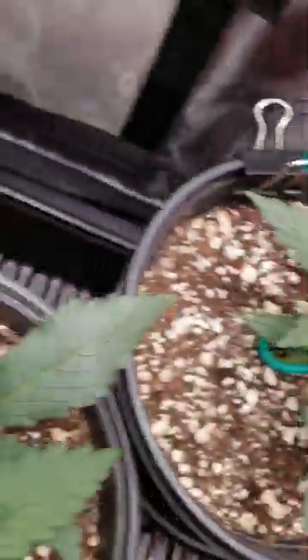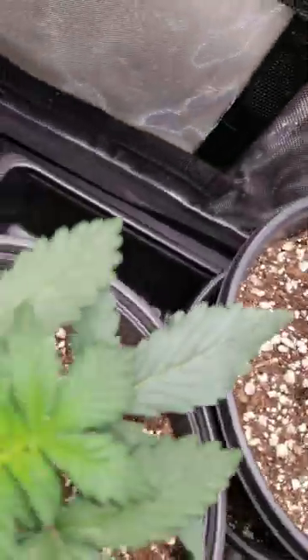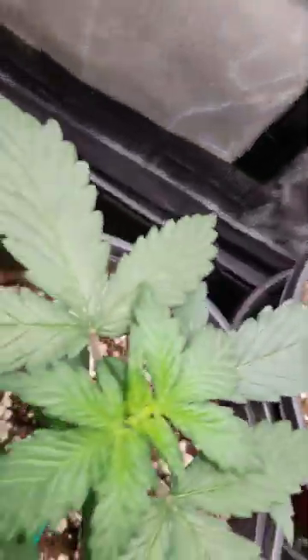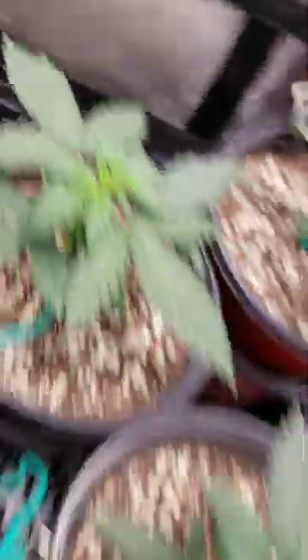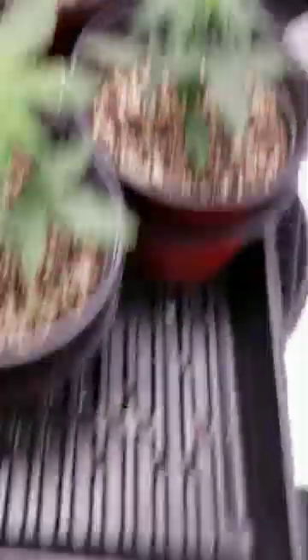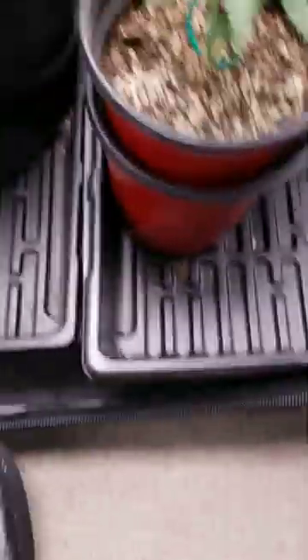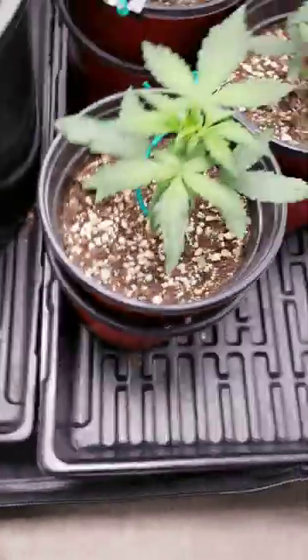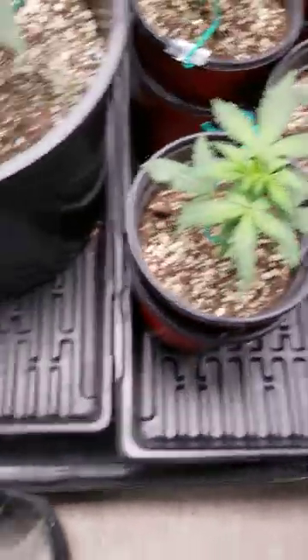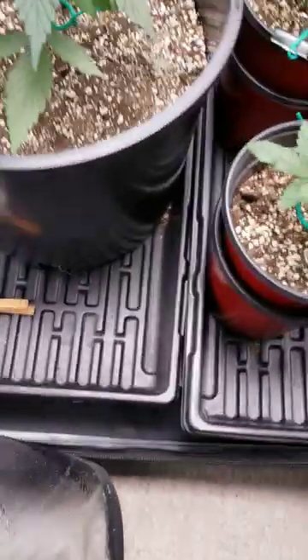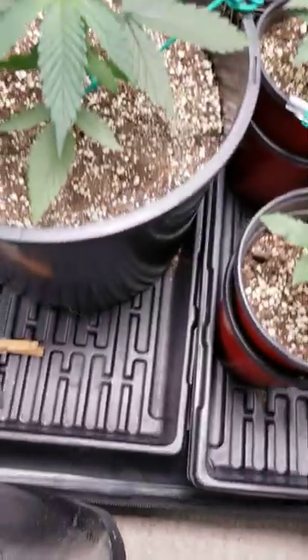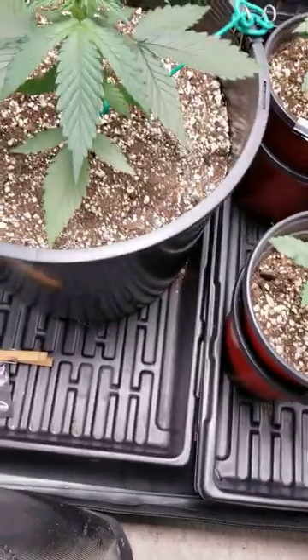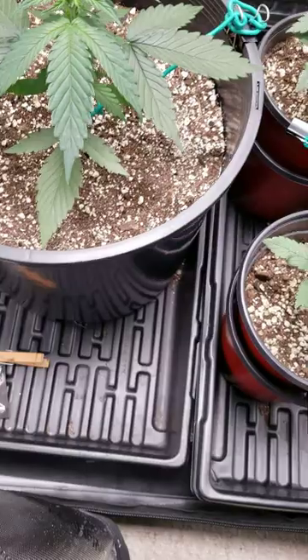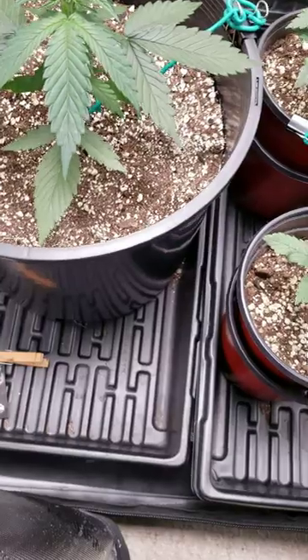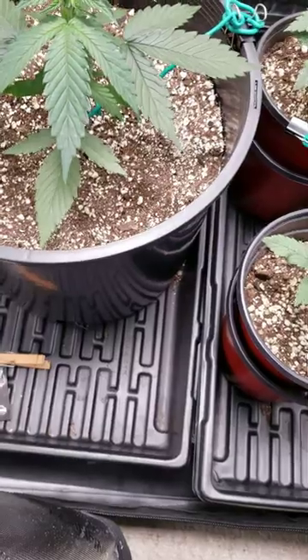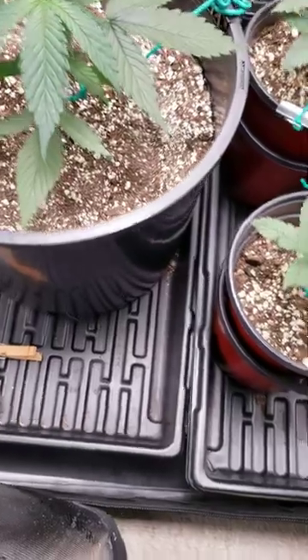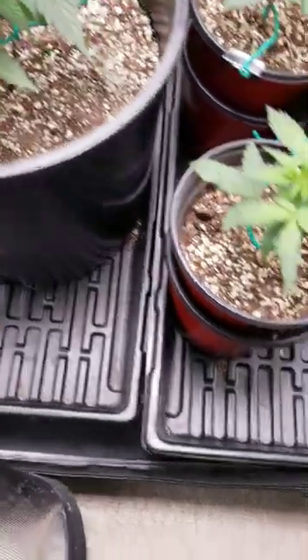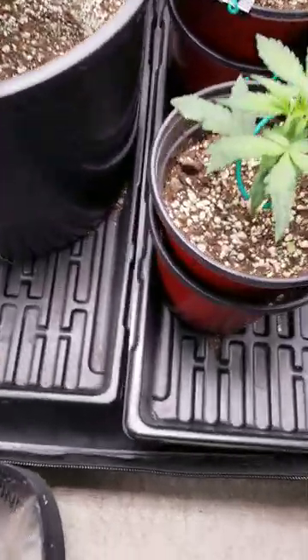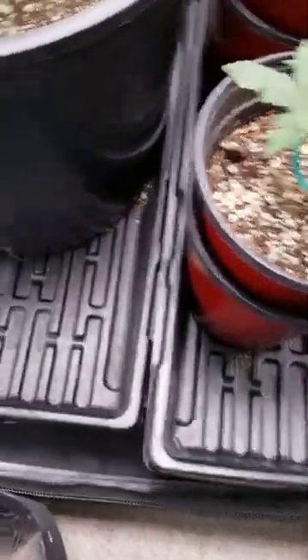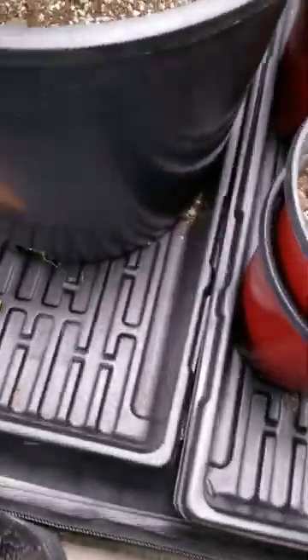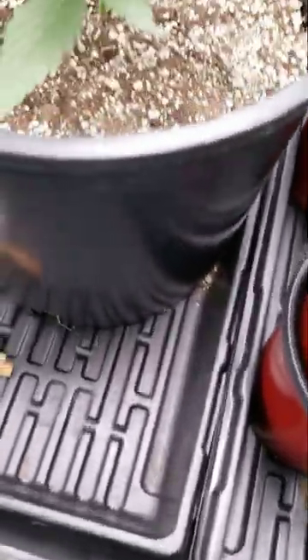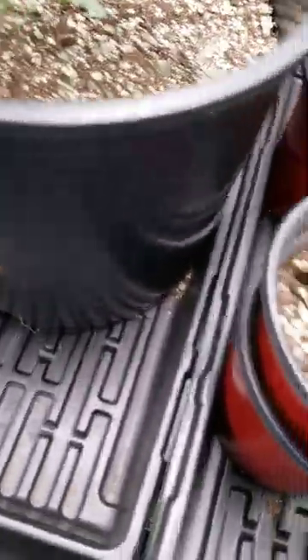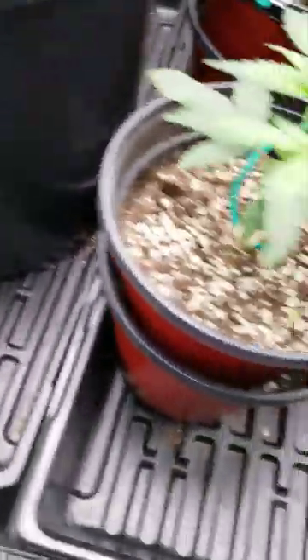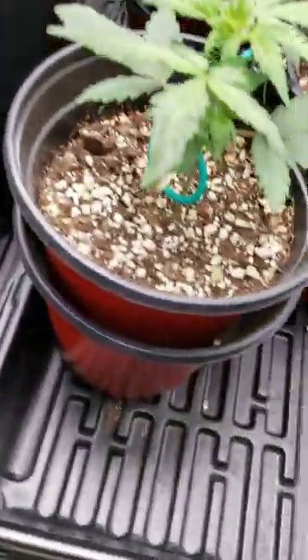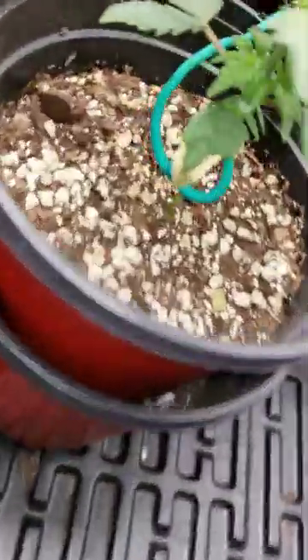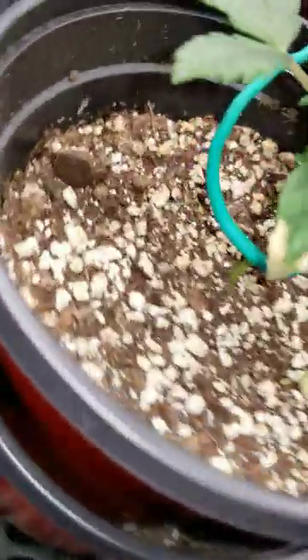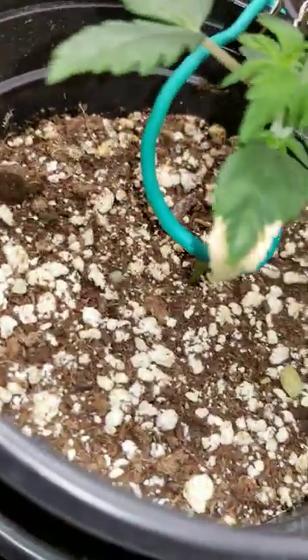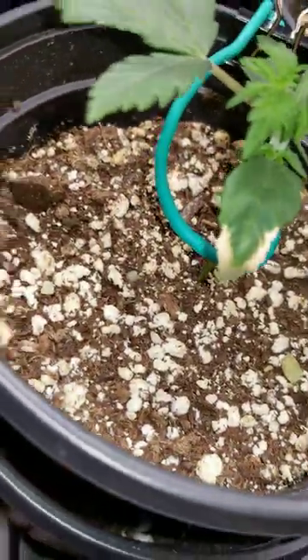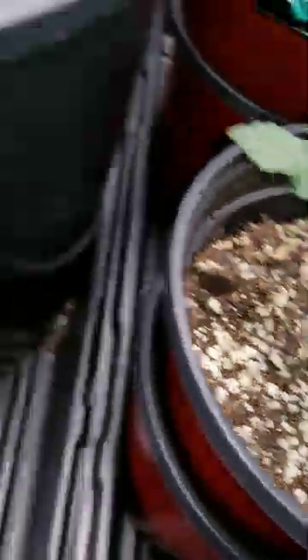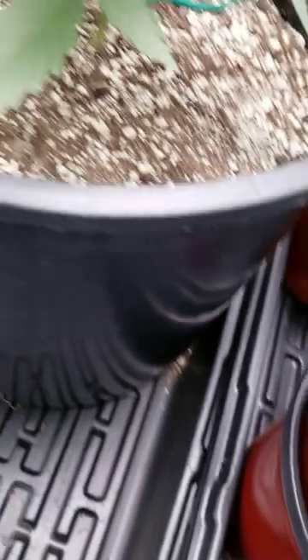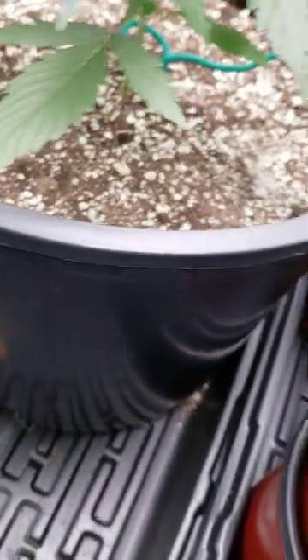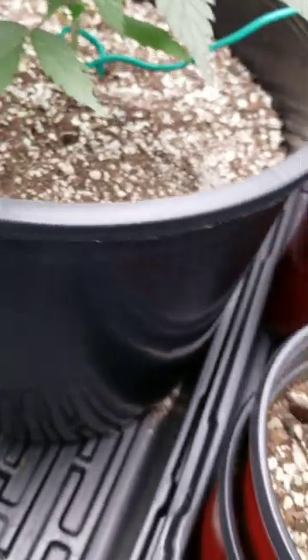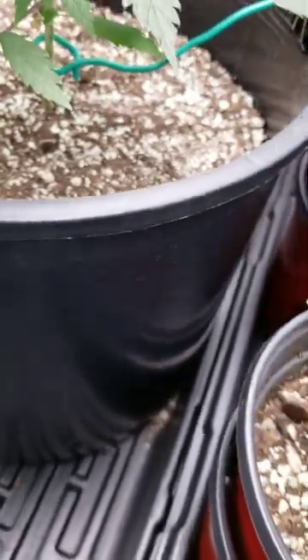So we're going to give them a nice good water here. I'm not really going to worry much about trimming right now, but might take off some of the problem leaves there eventually.